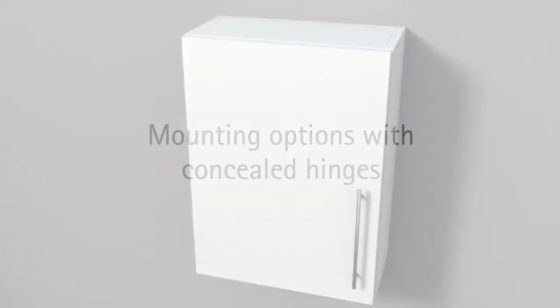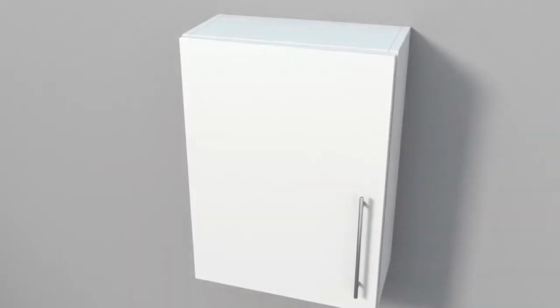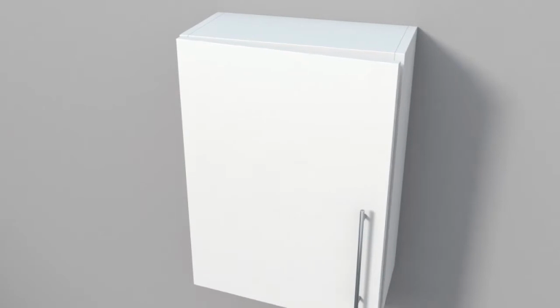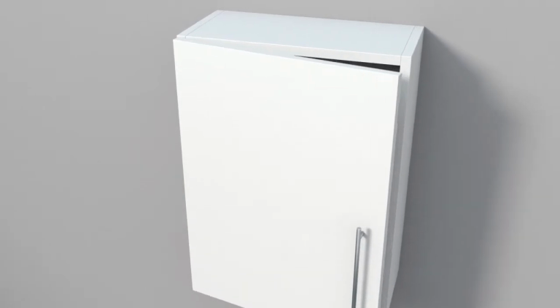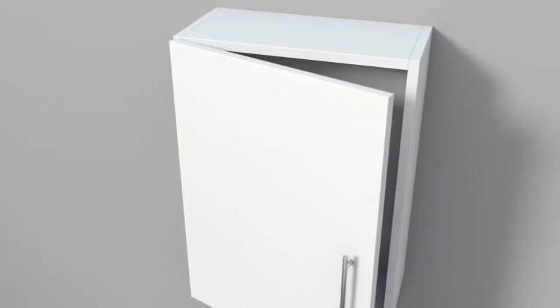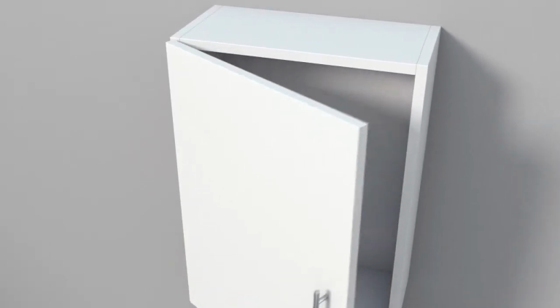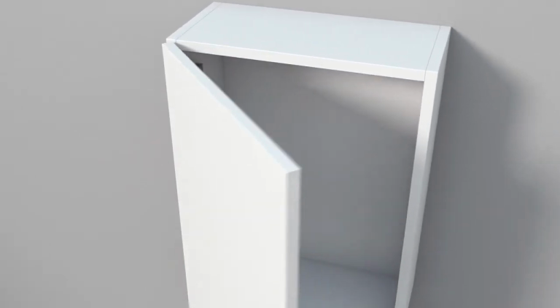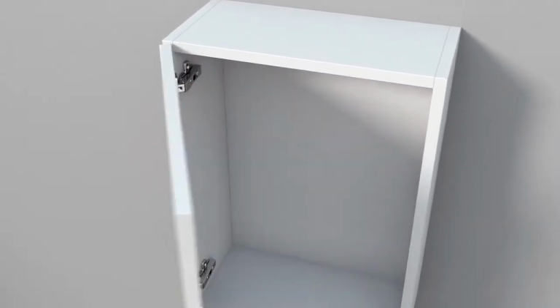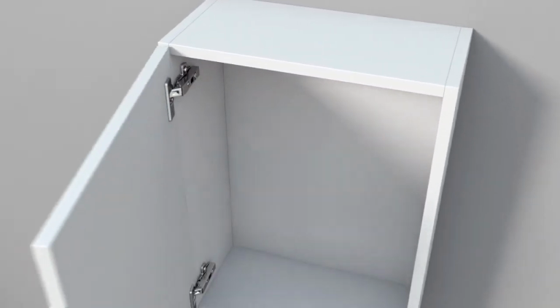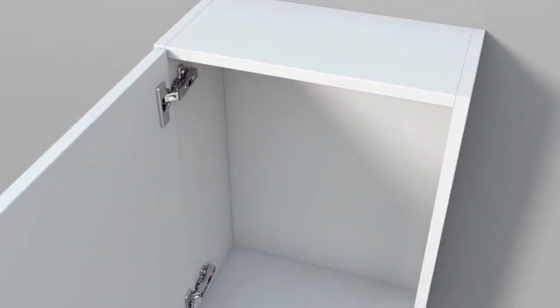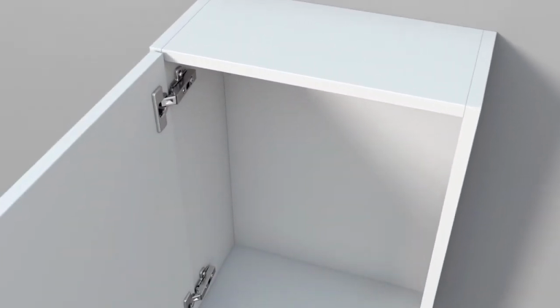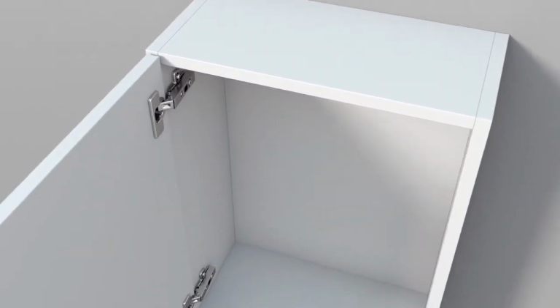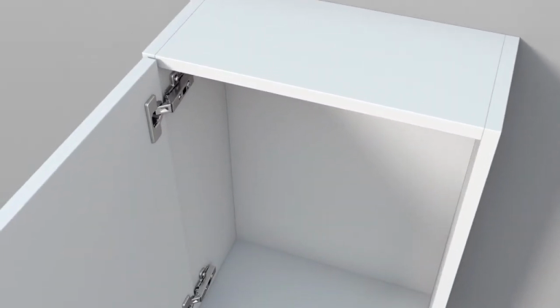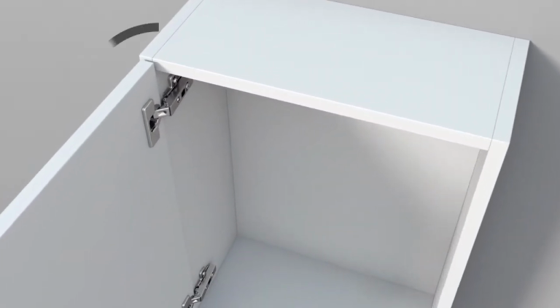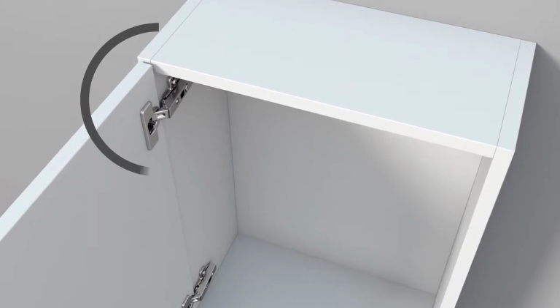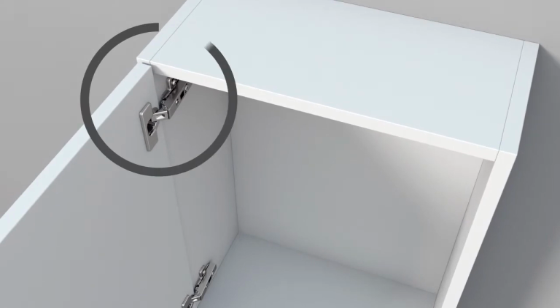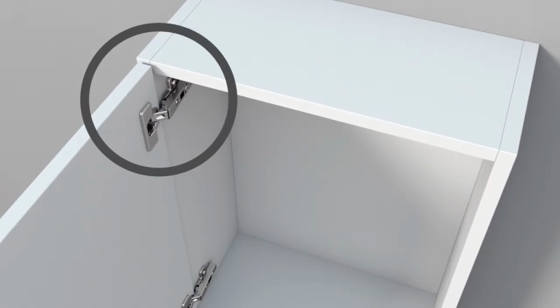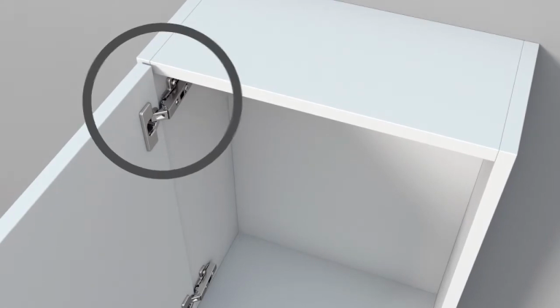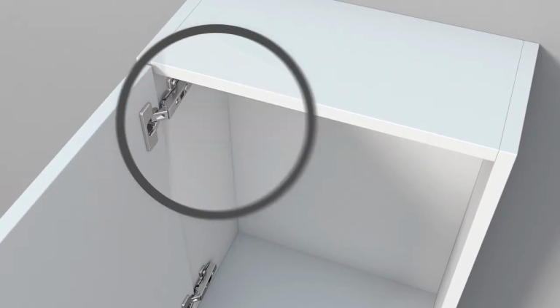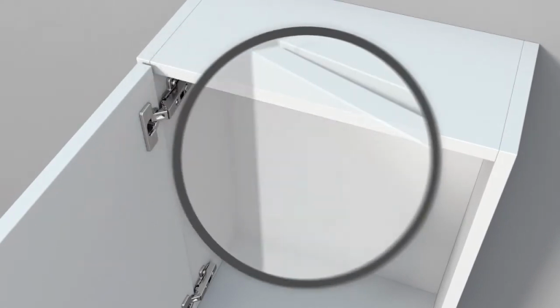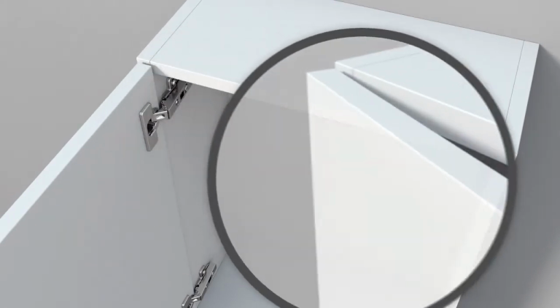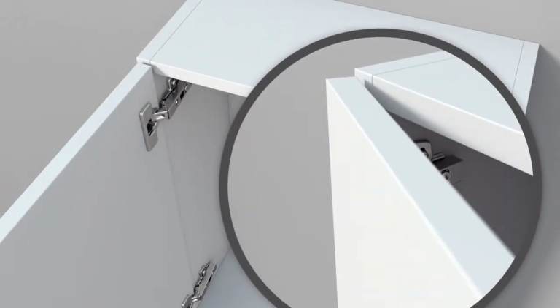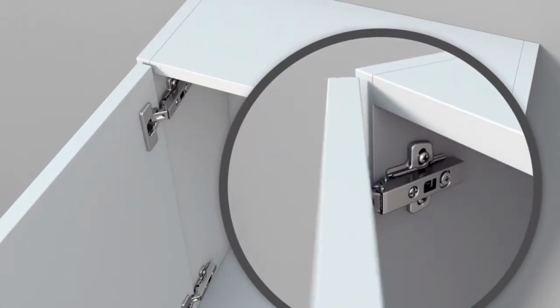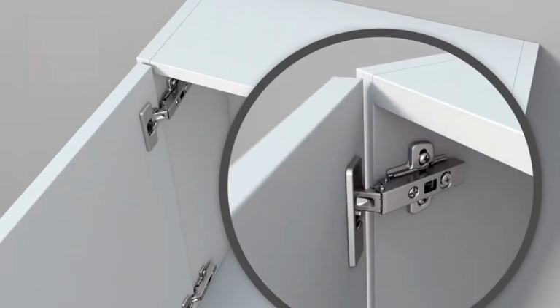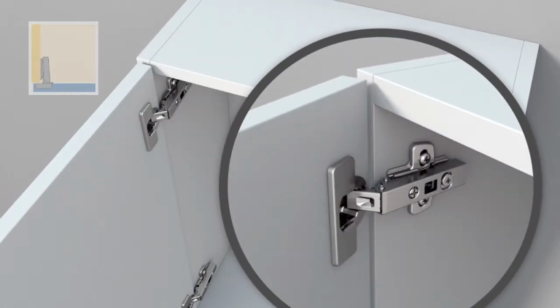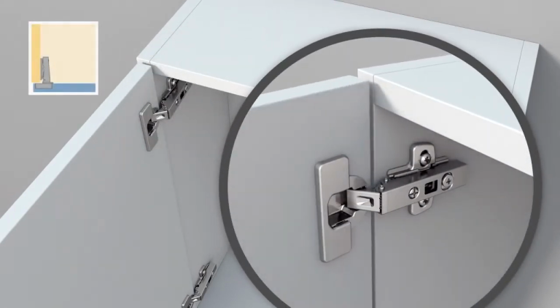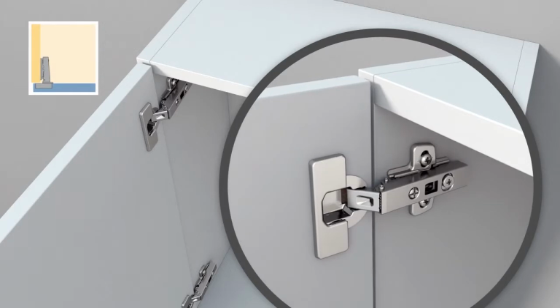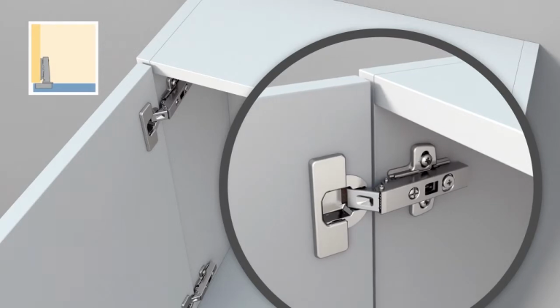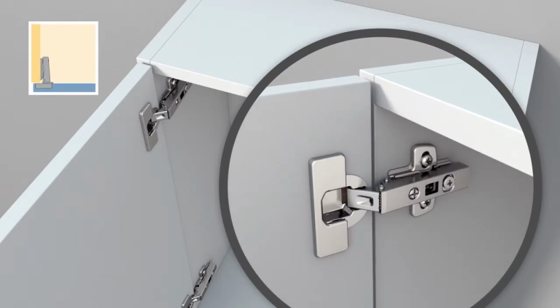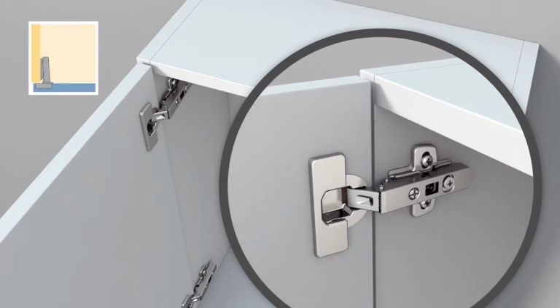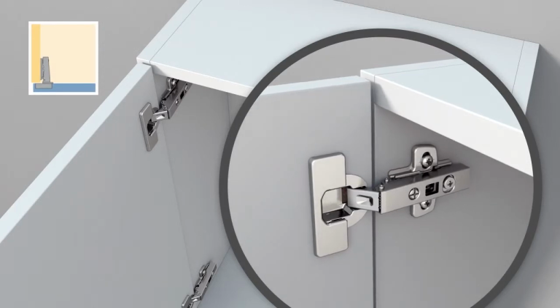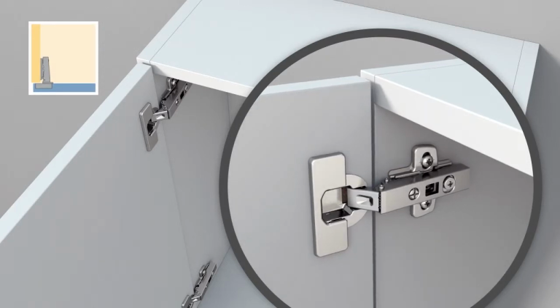Furniture doors can be mounted in three different positions in relation to the carcass. These are known as the mounting options. Overlay doors are positioned in front of the carcass, and this is the most common option in furniture making.